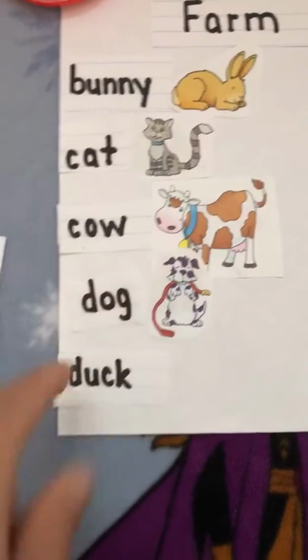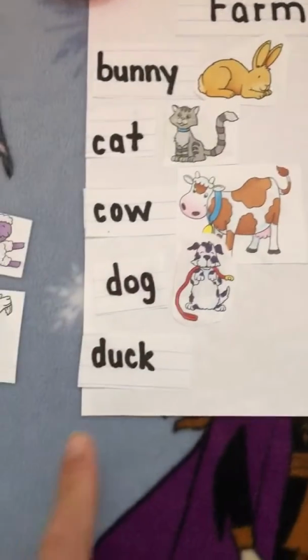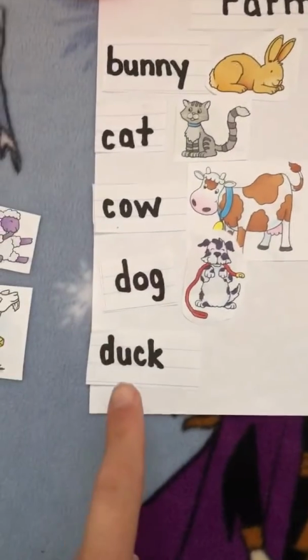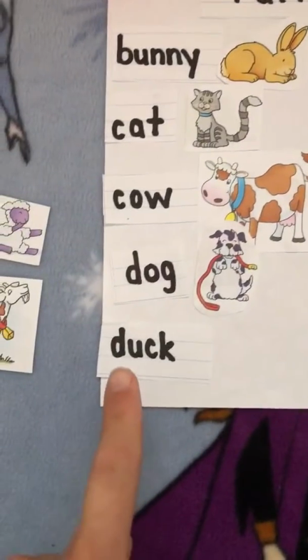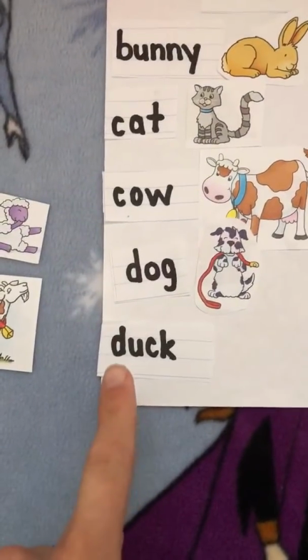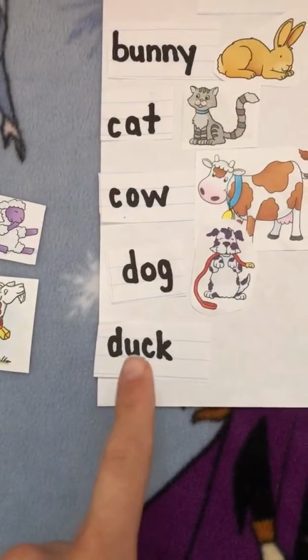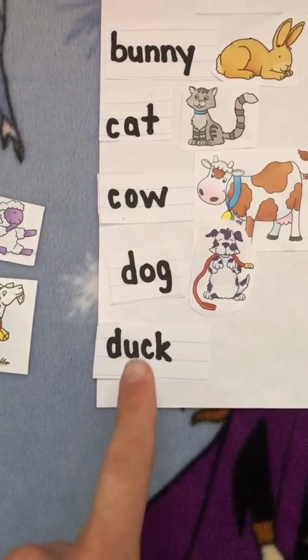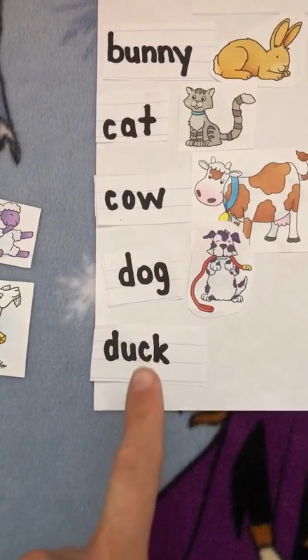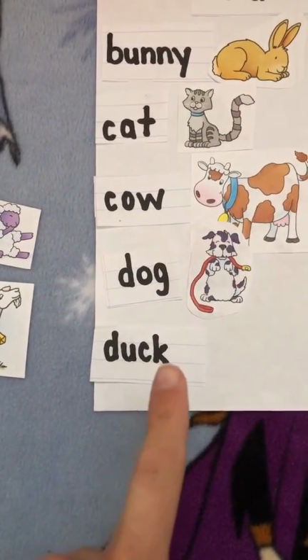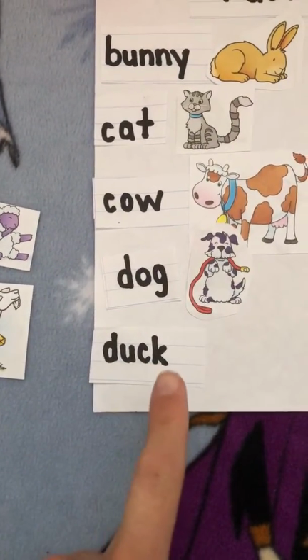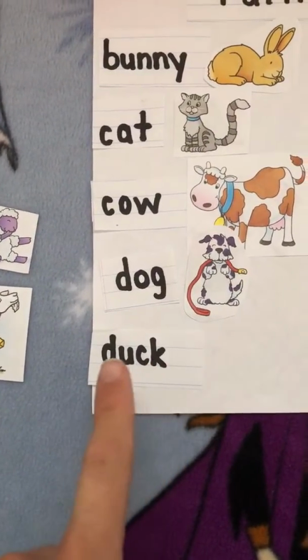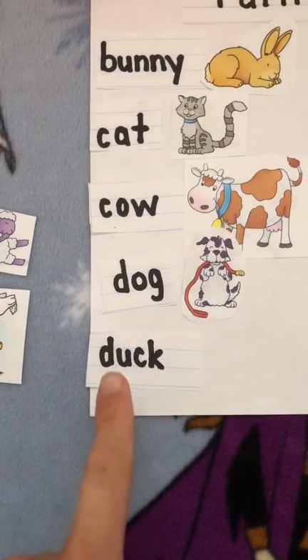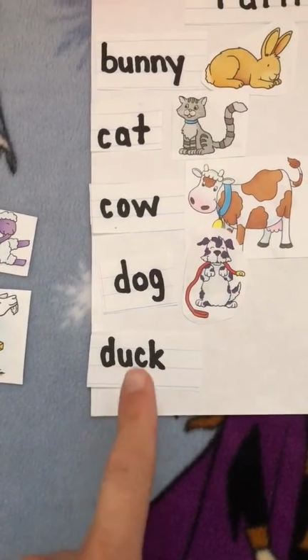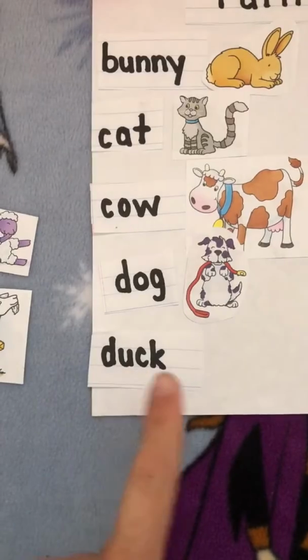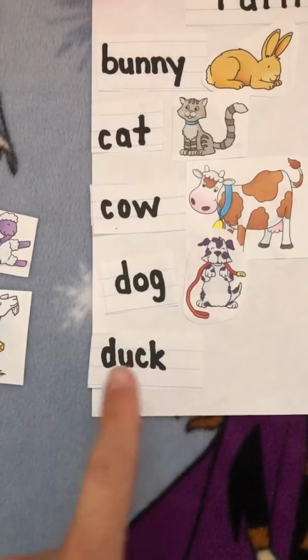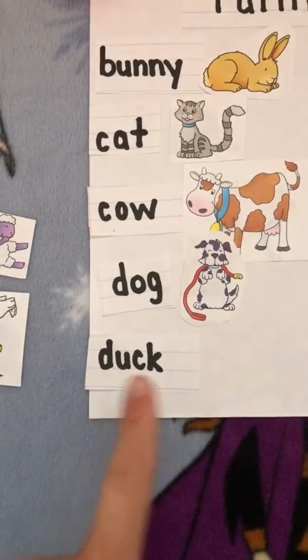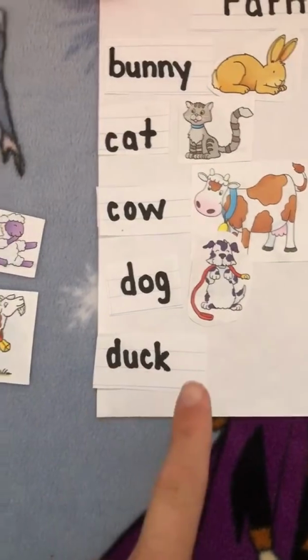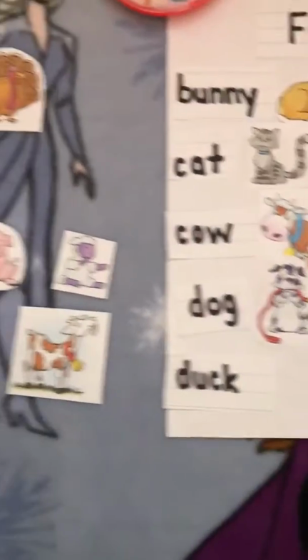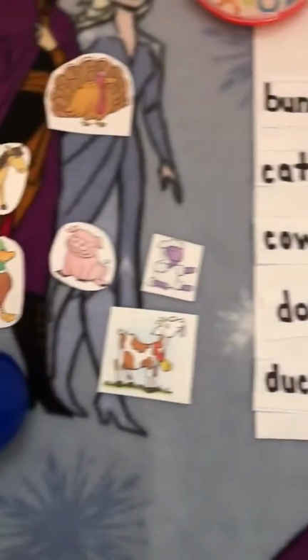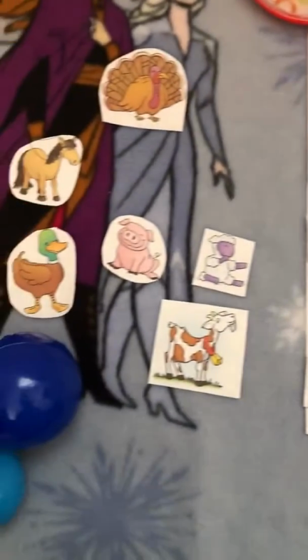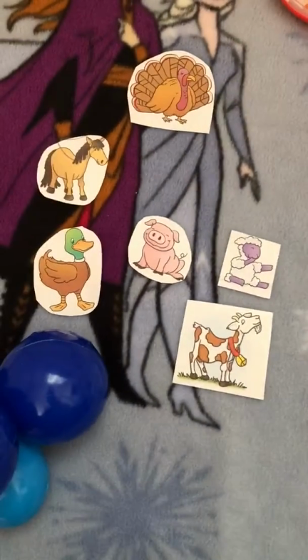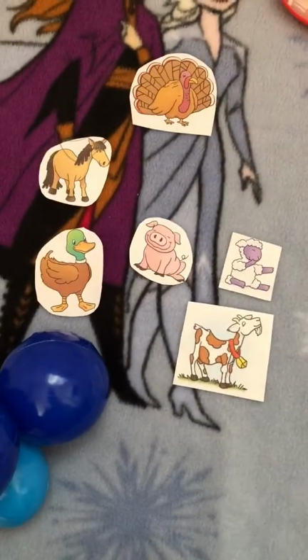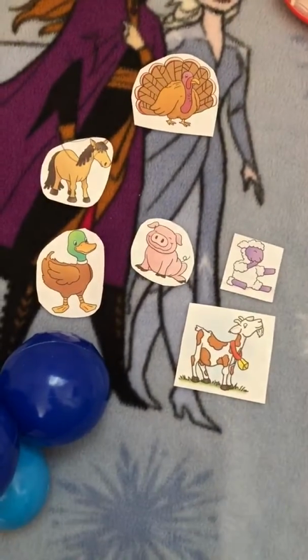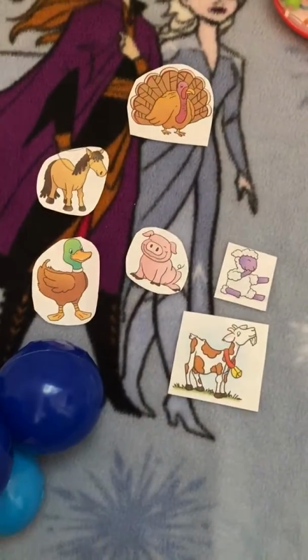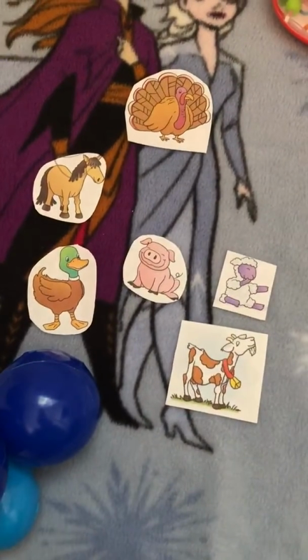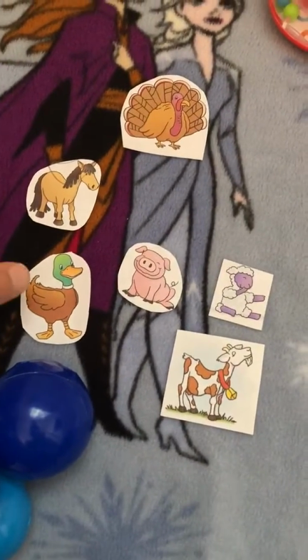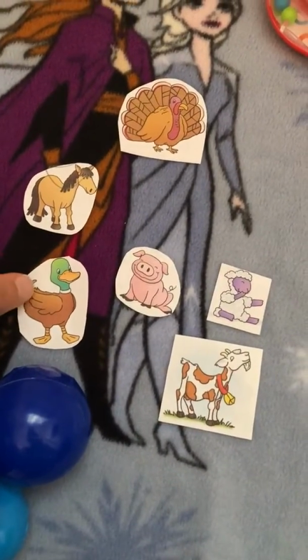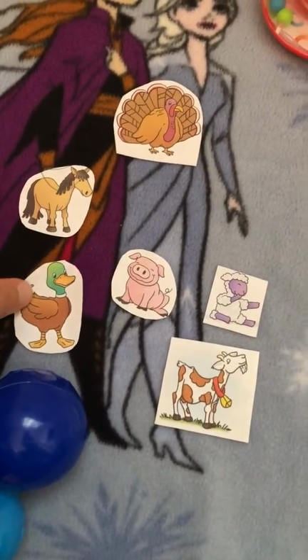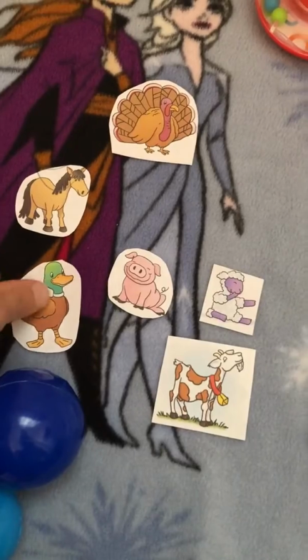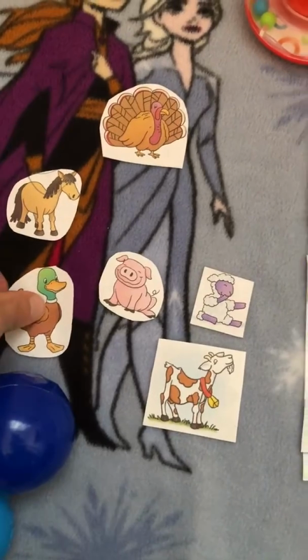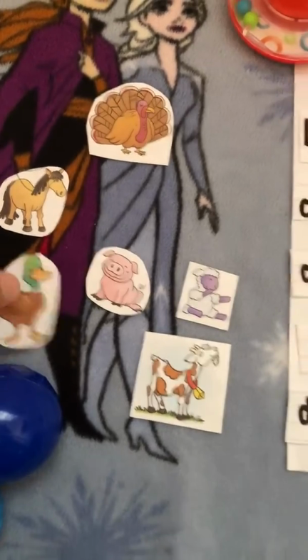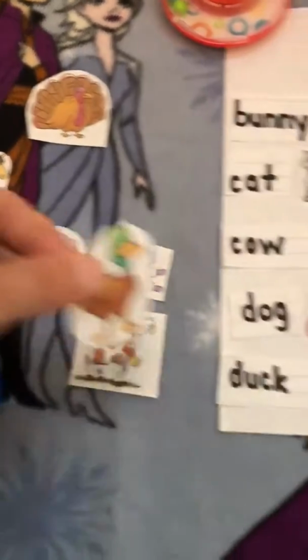Next is d-u-c-k, duck. Where's the duck? Quack, quack, quack. Here he is.